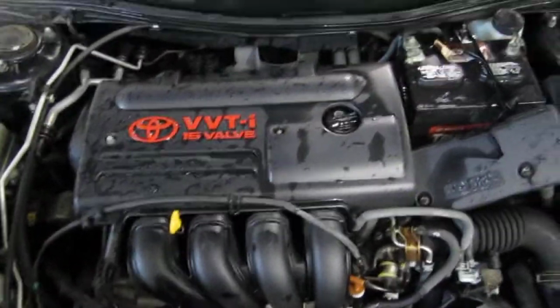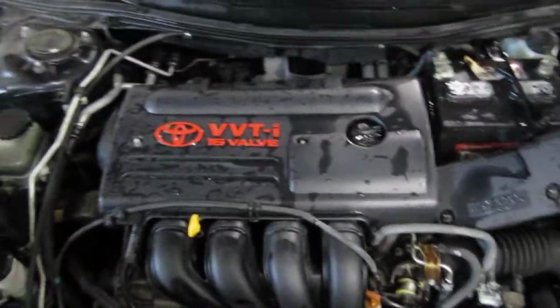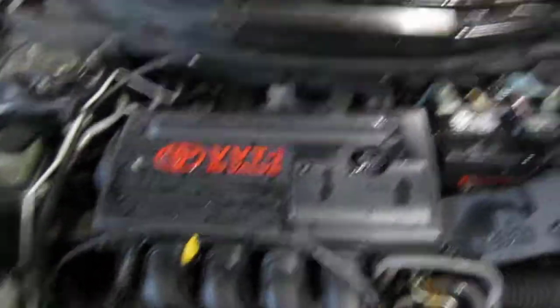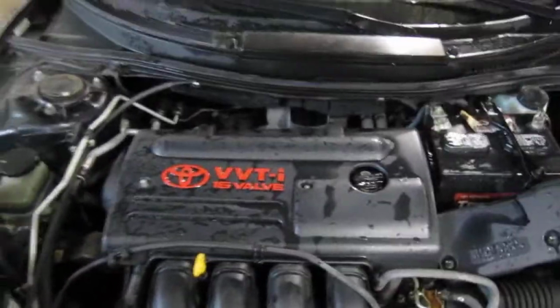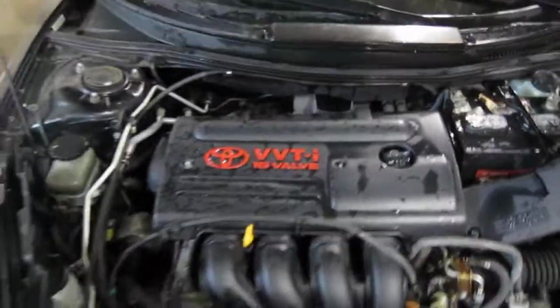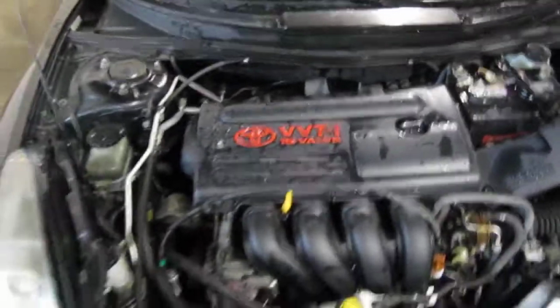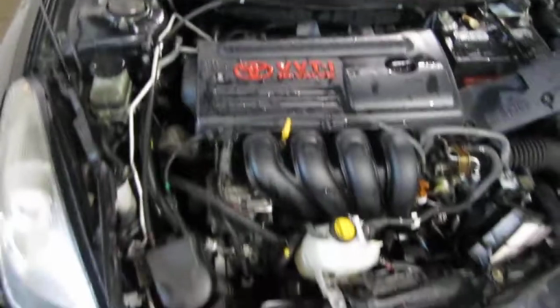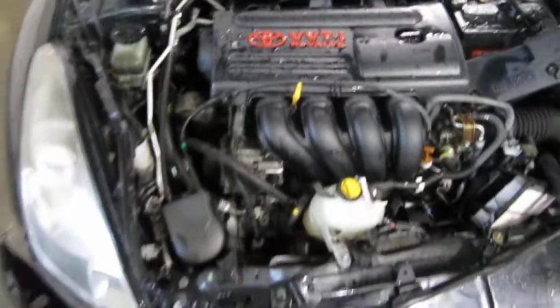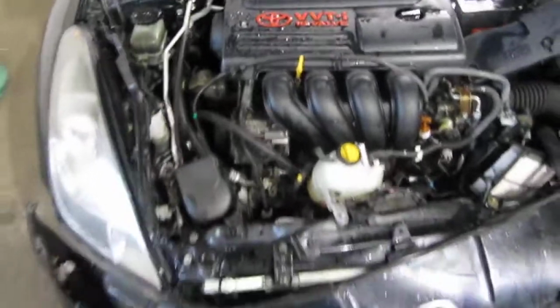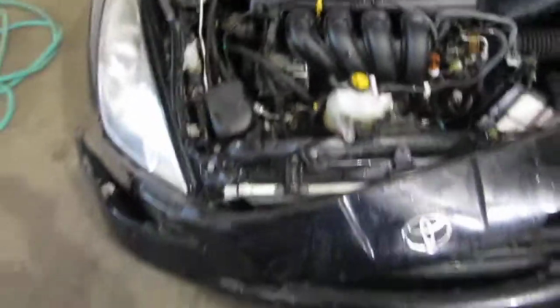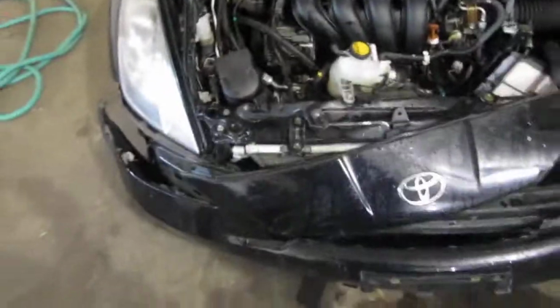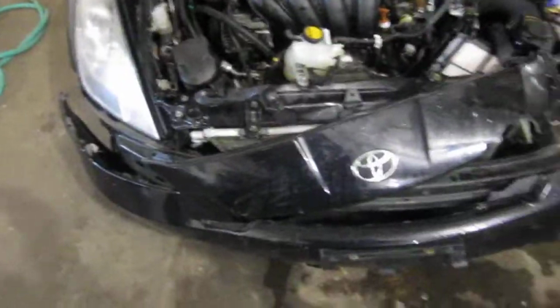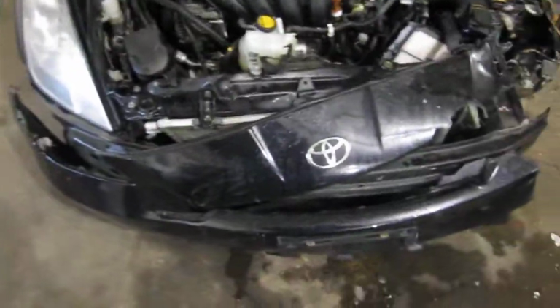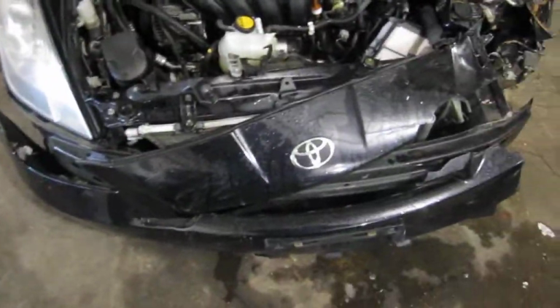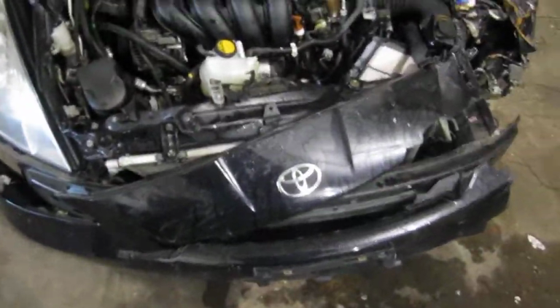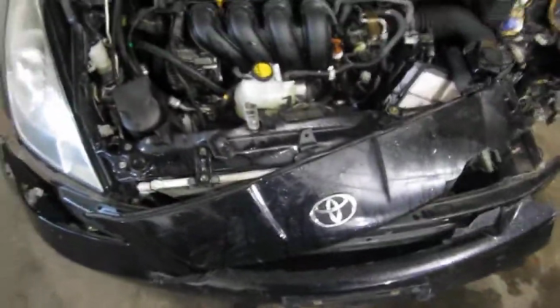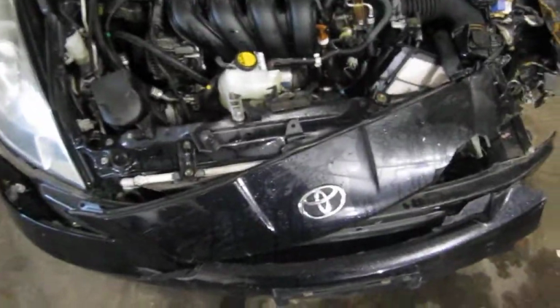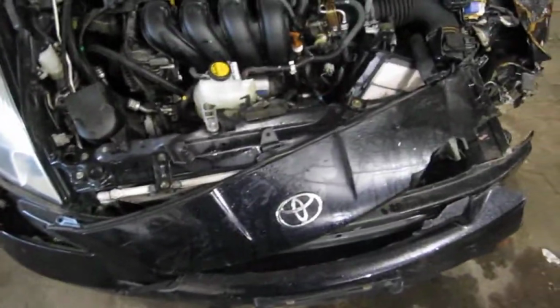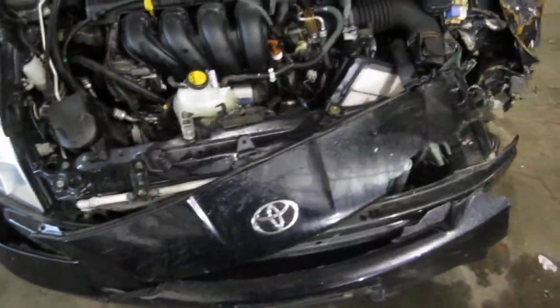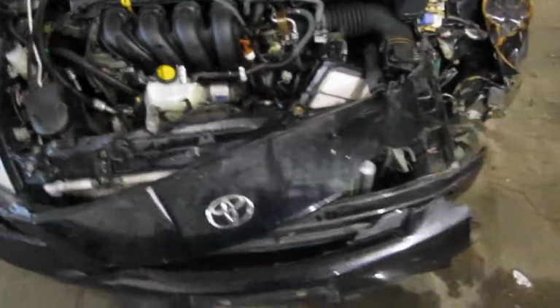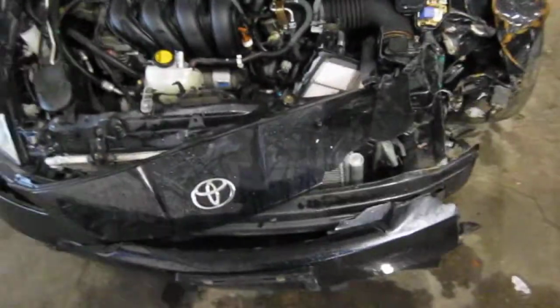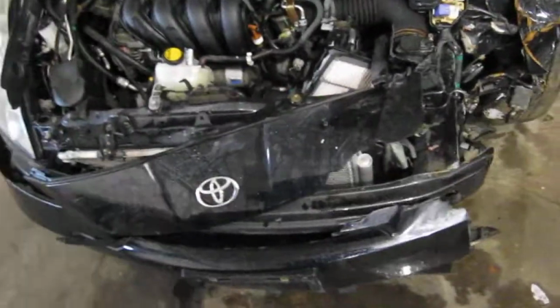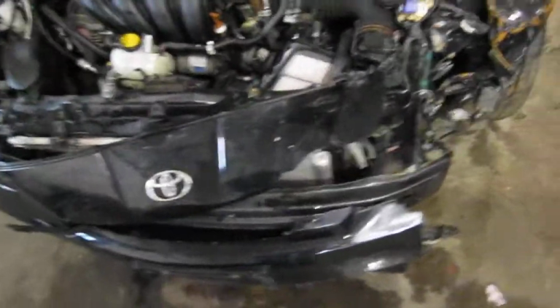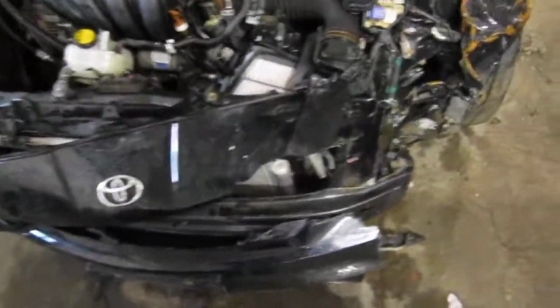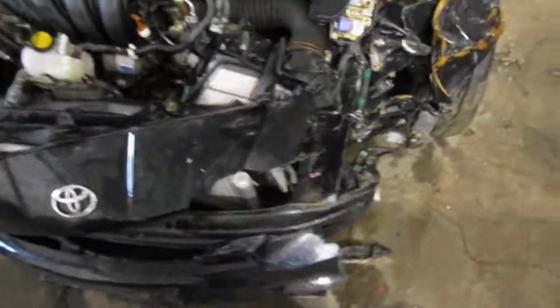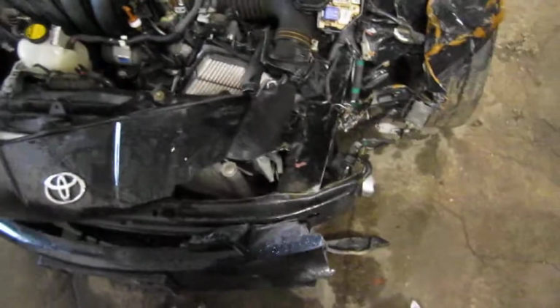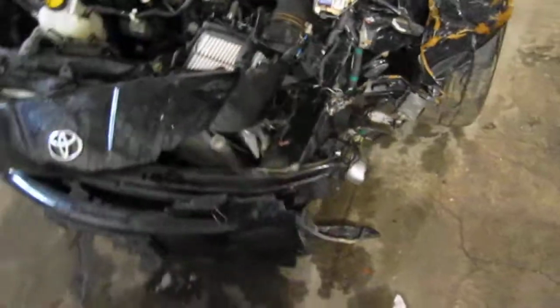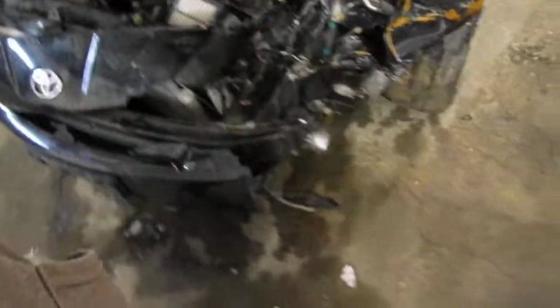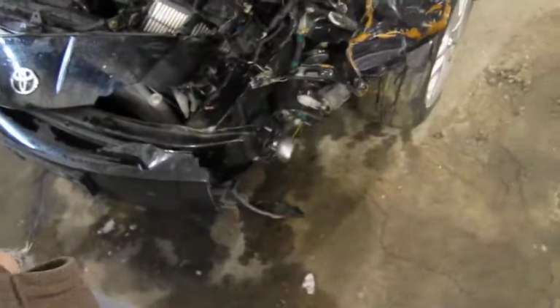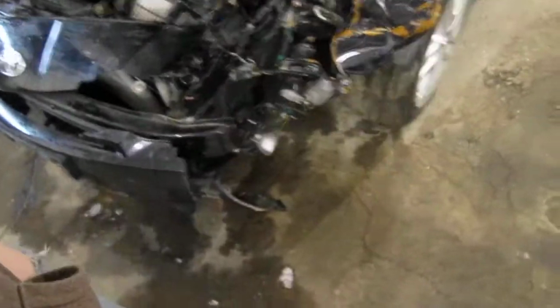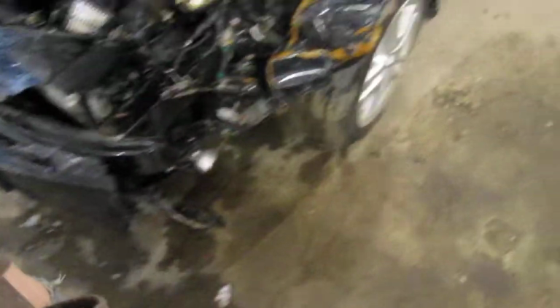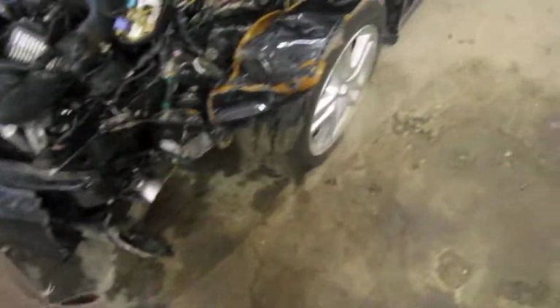This vehicle has a 1.8 liter California emissions engine. The vehicle is also equipped with an automatic transmission, cruise control, and is also front wheel drive.